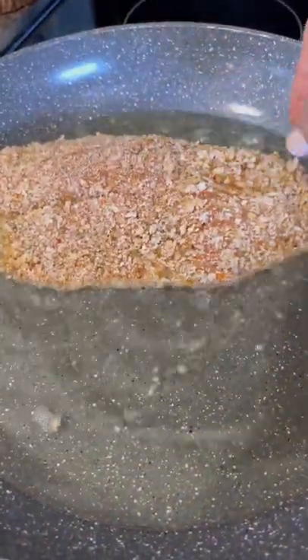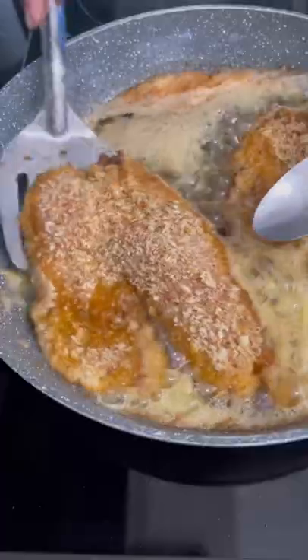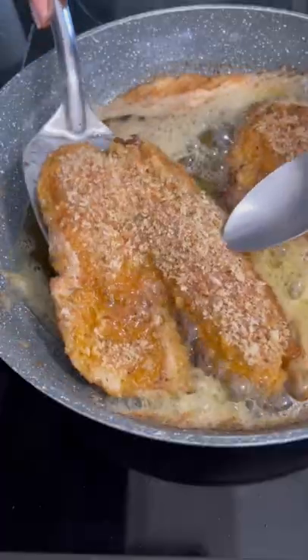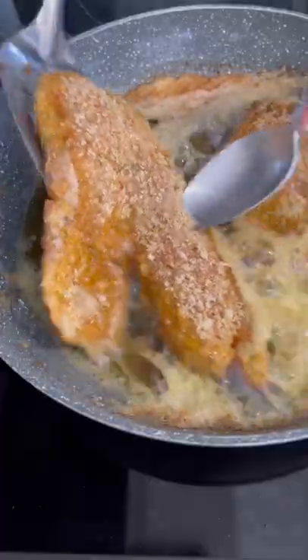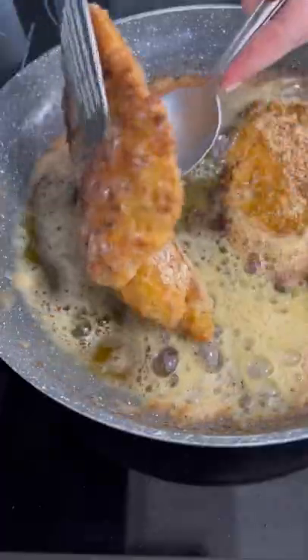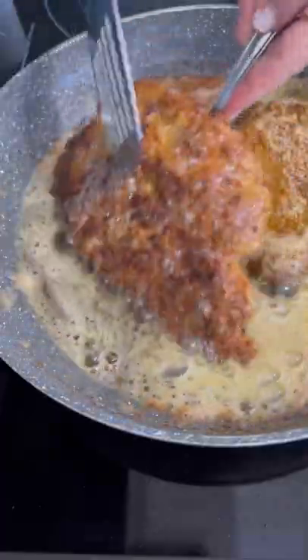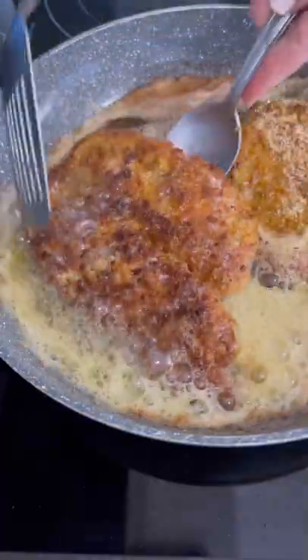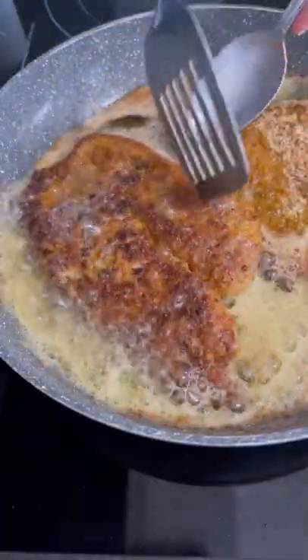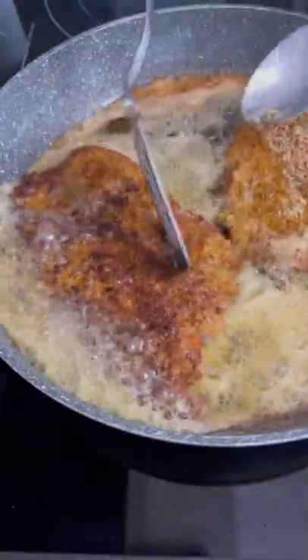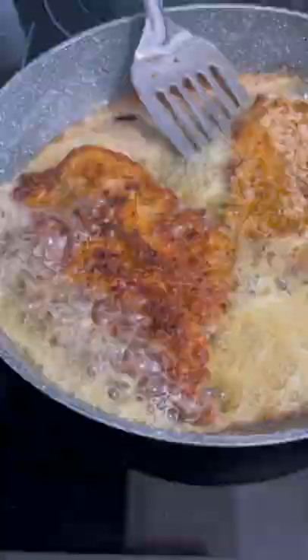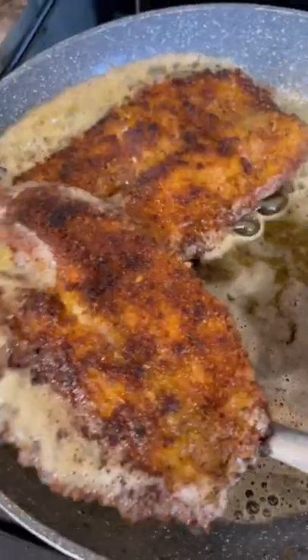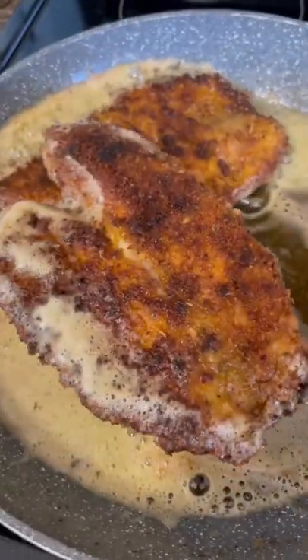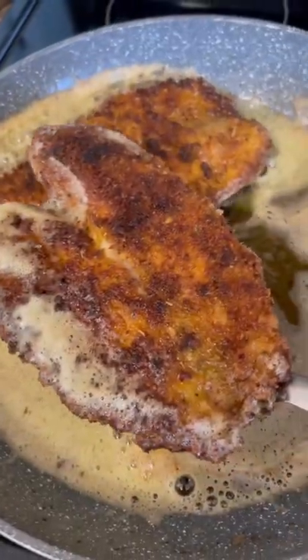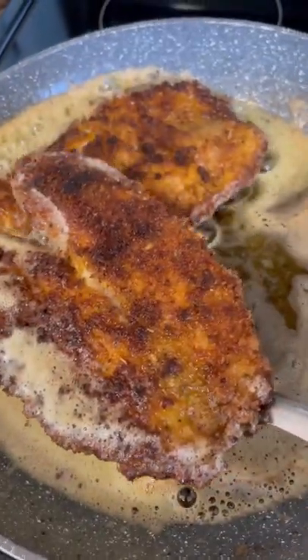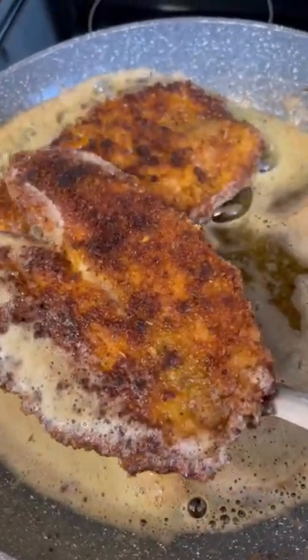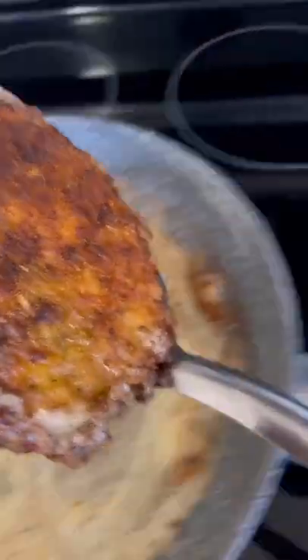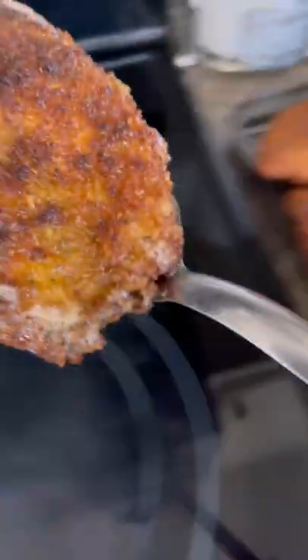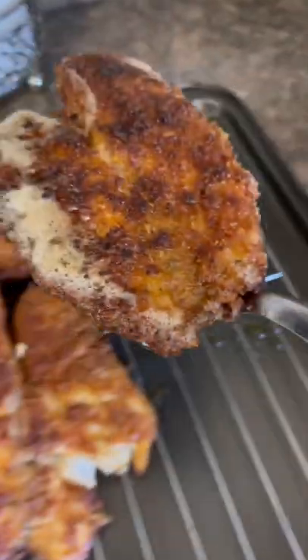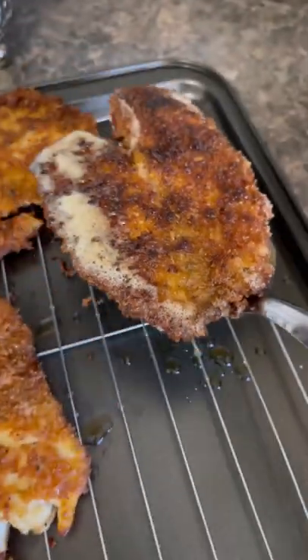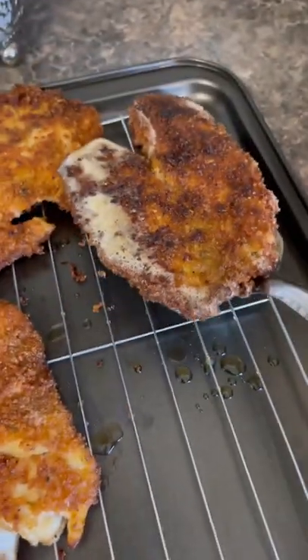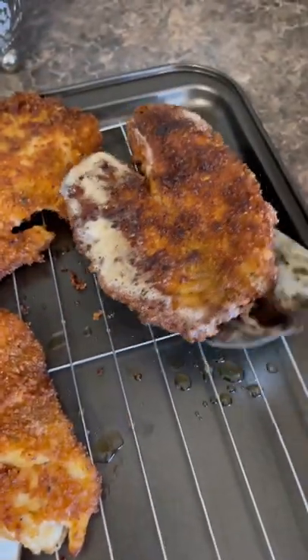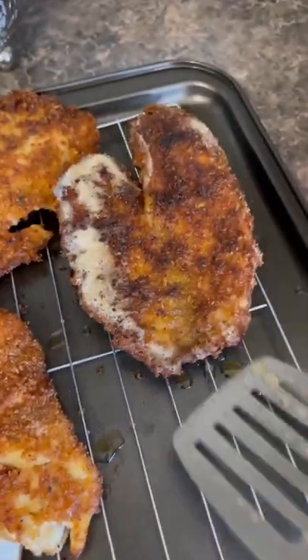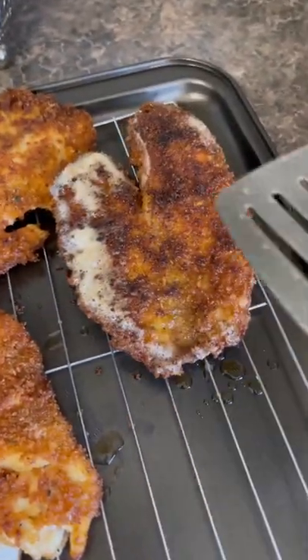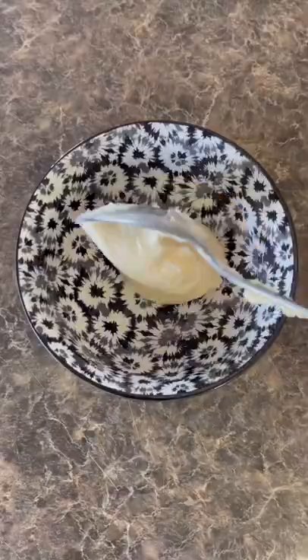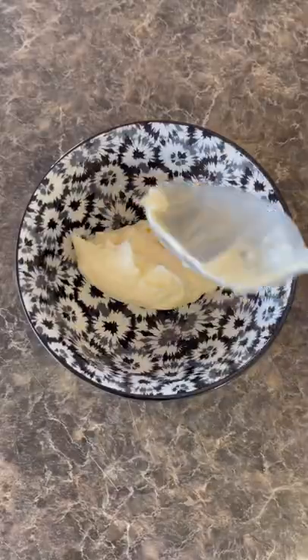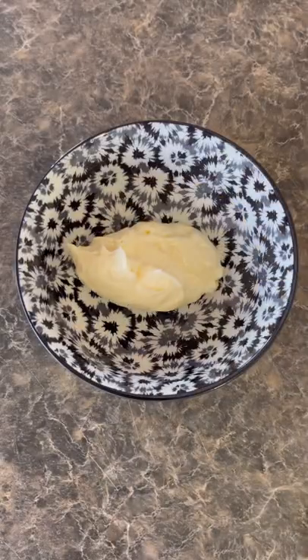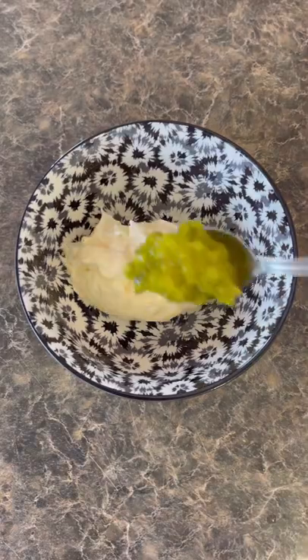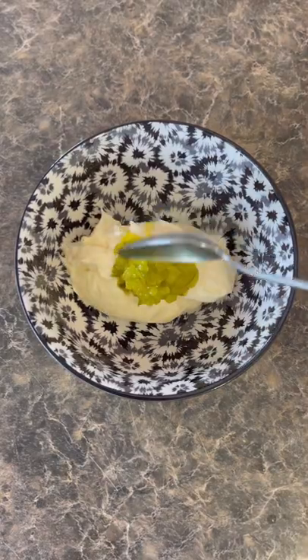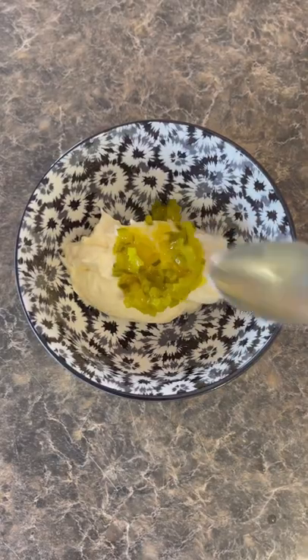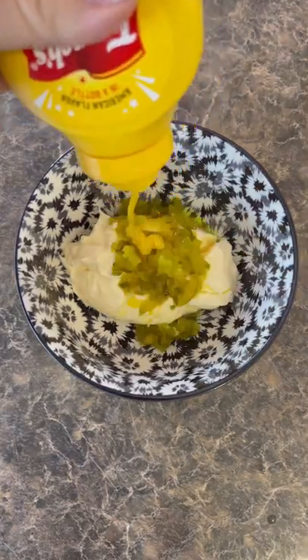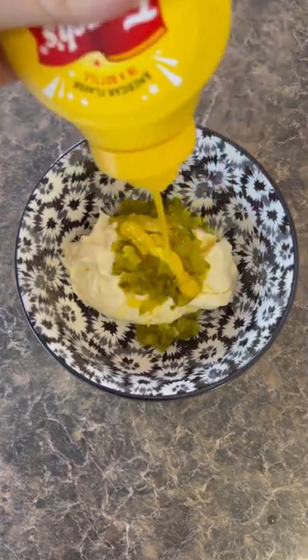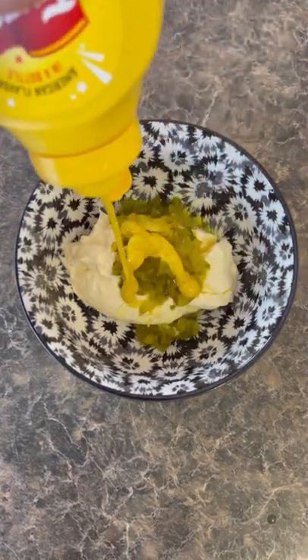Pan fry the tilapia on medium to high heat for about three to four minutes per side until golden brown. Then take it out and place it on a cooling rack. While they were frying, I made a delicious sauce to go with it.